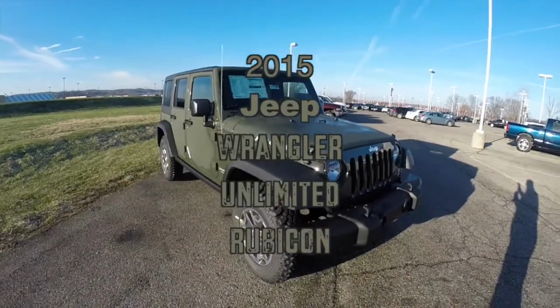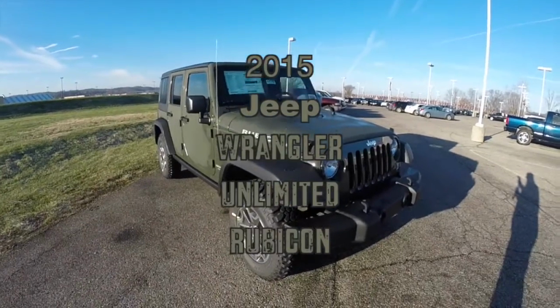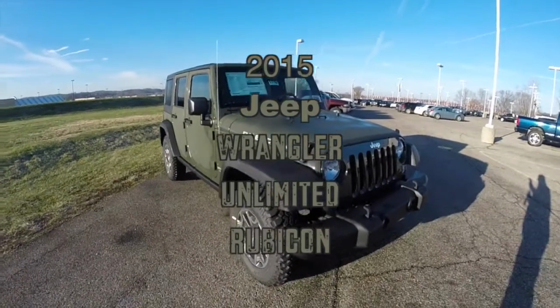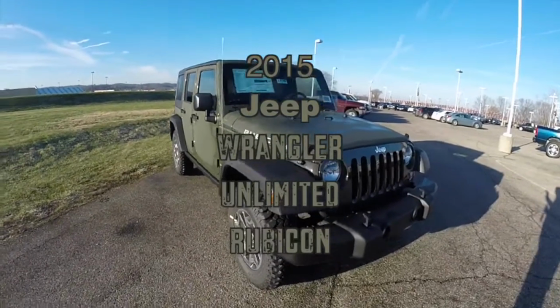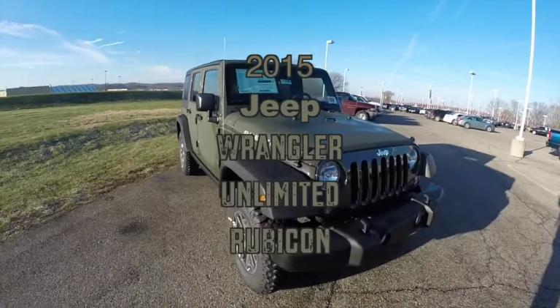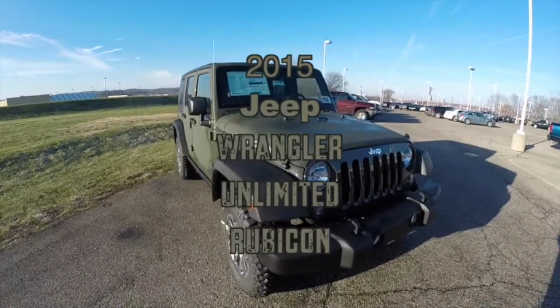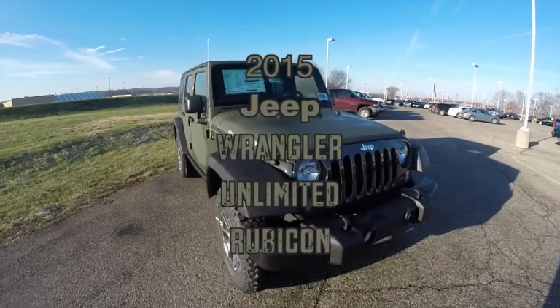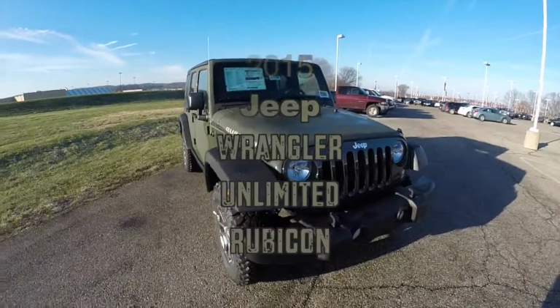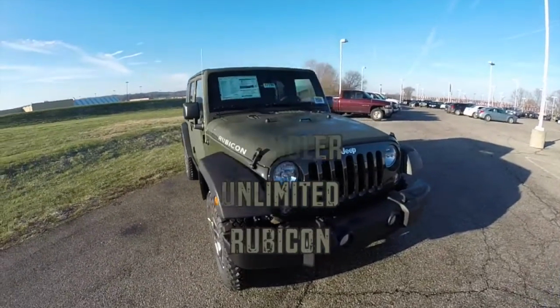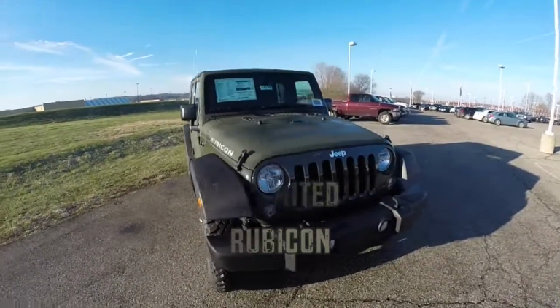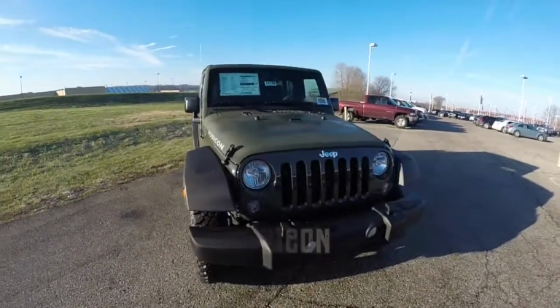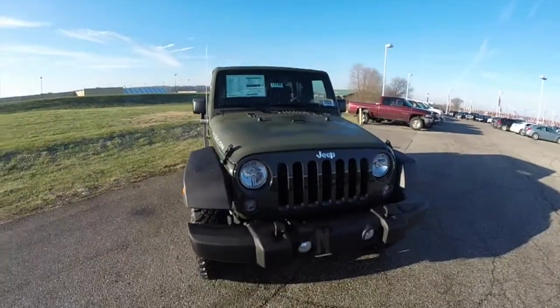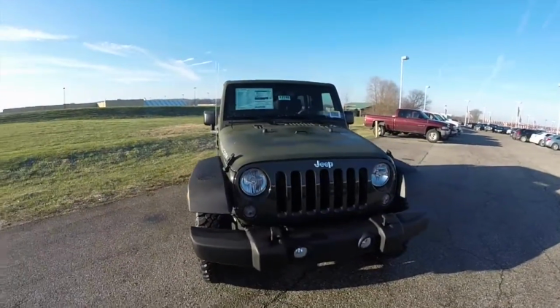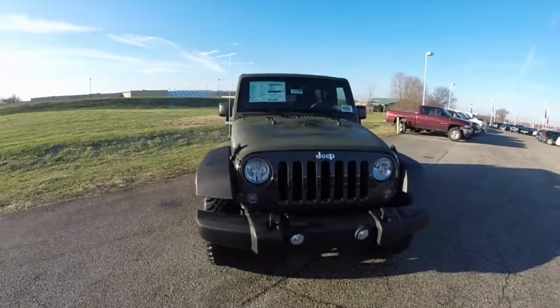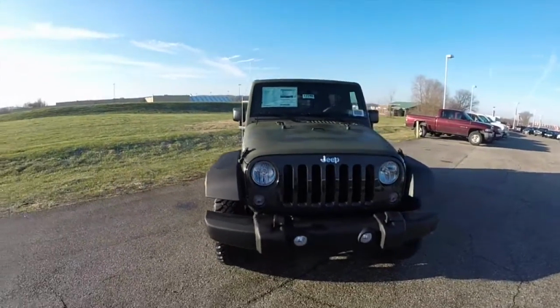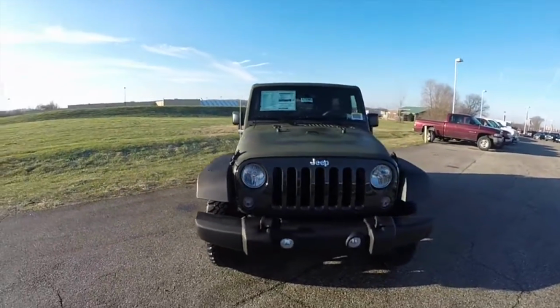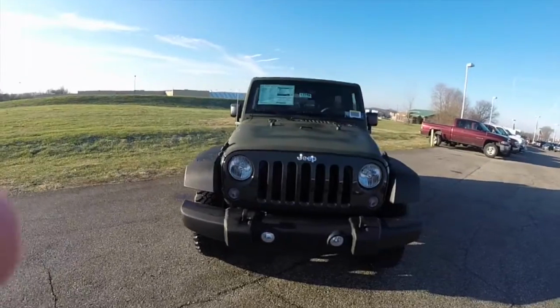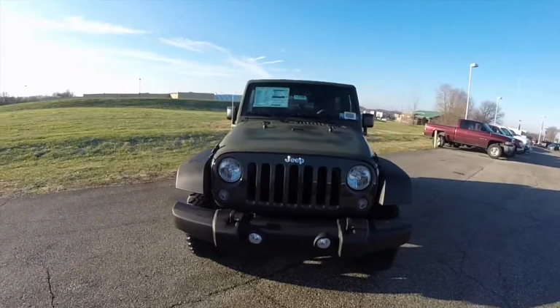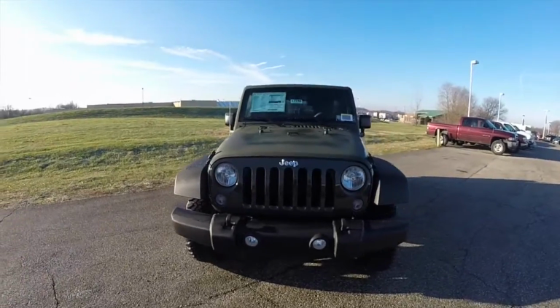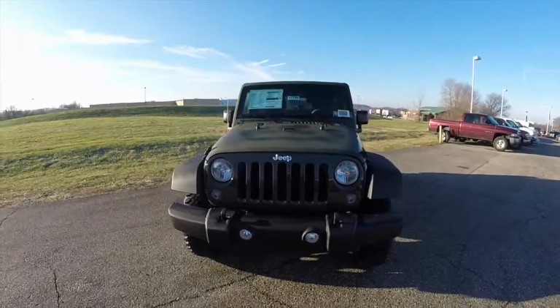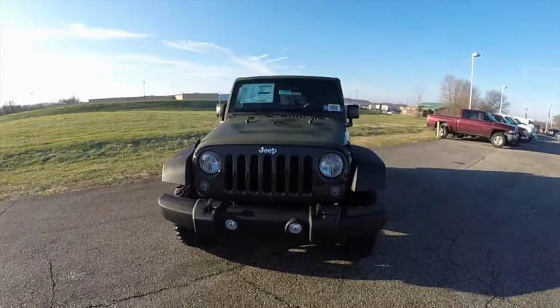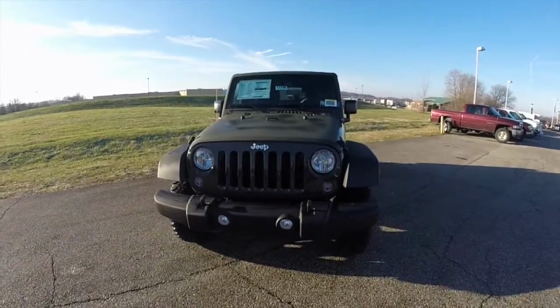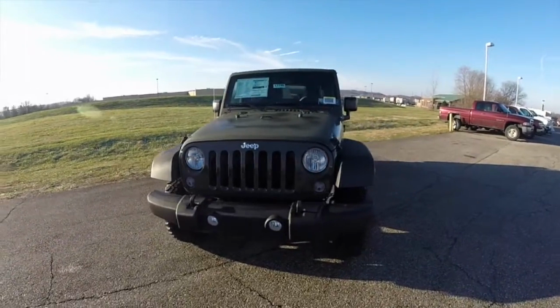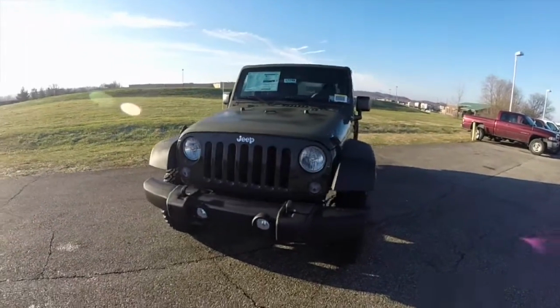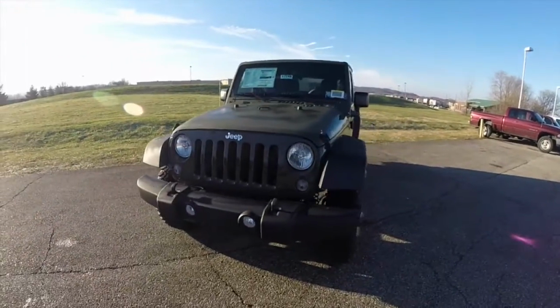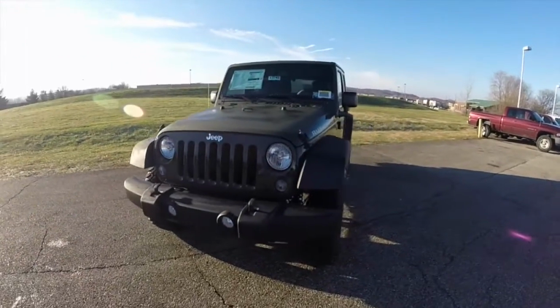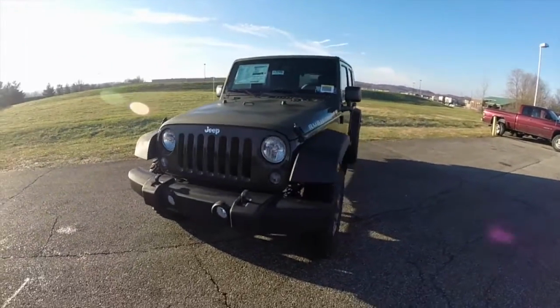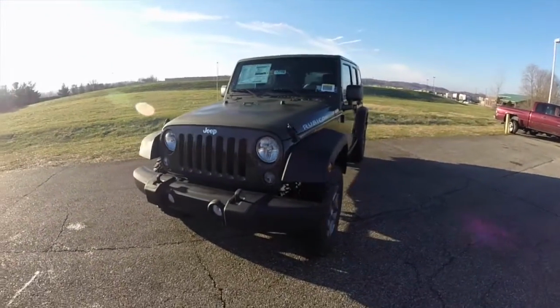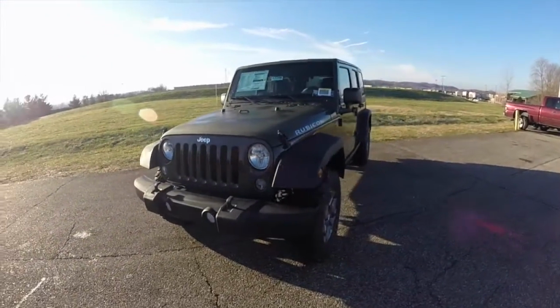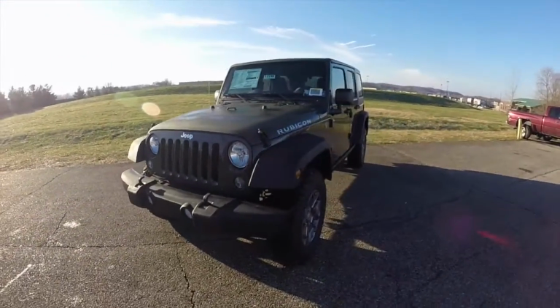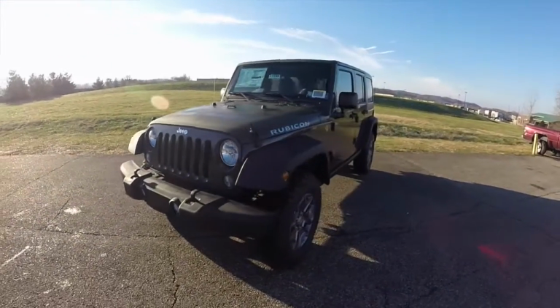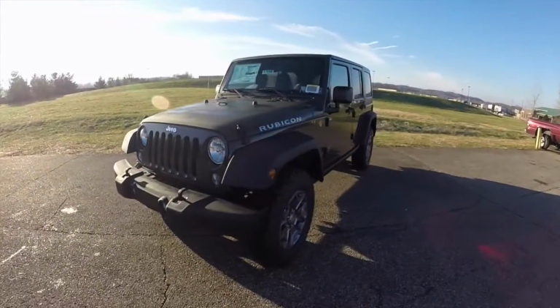Hello everyone, today we're going to take a quick walk-around look at this brand new 2015 Jeep Wrangler Unlimited Rubicon.